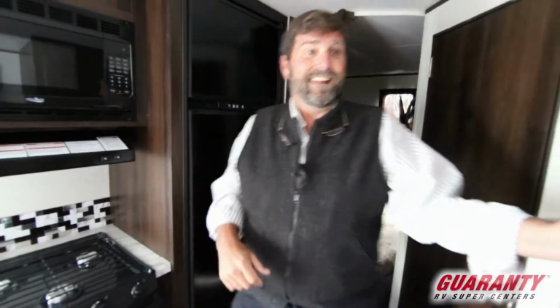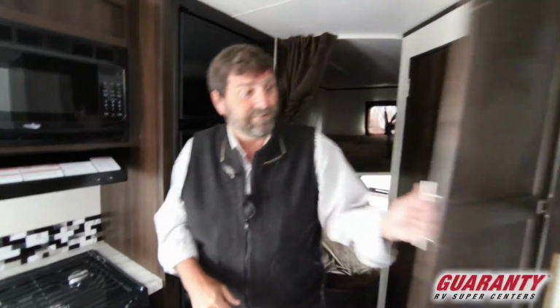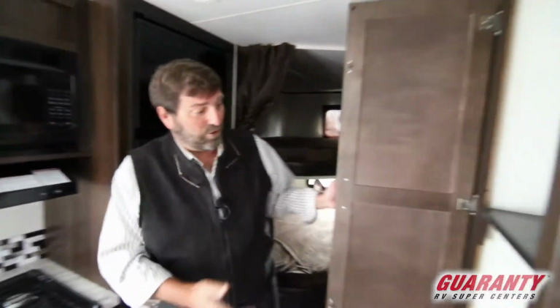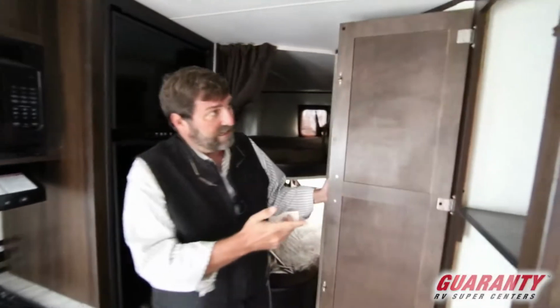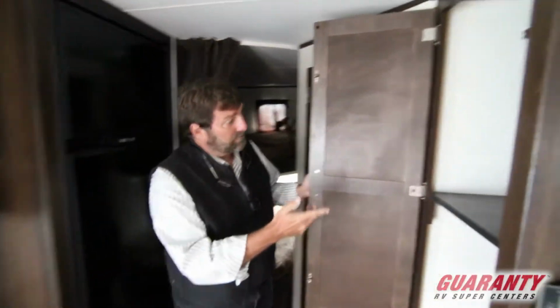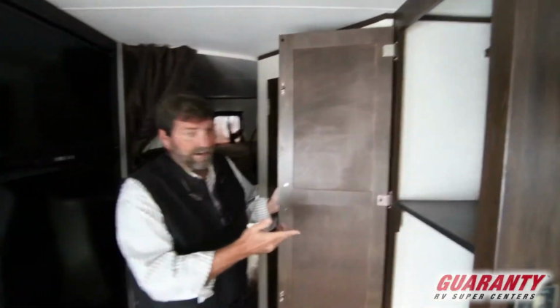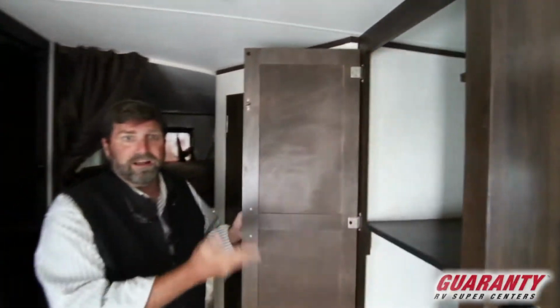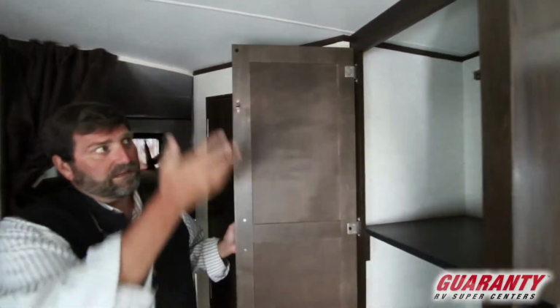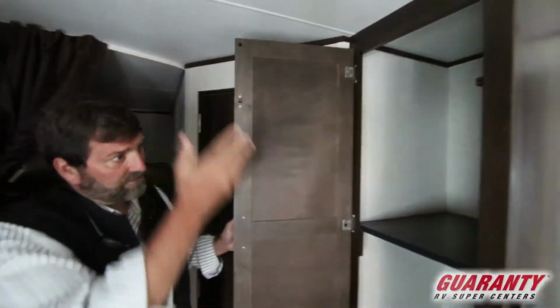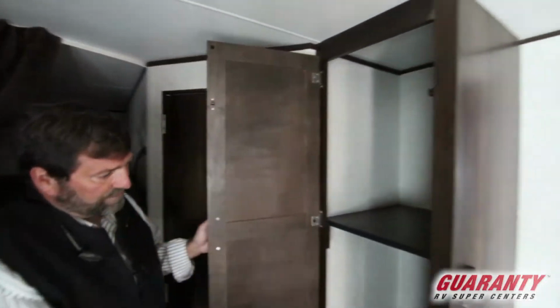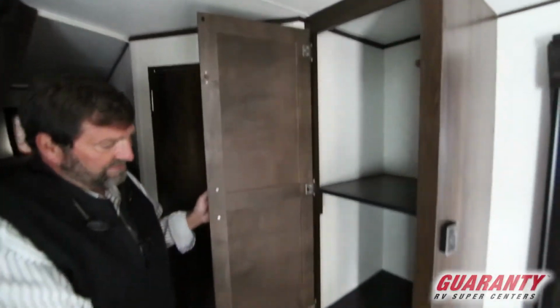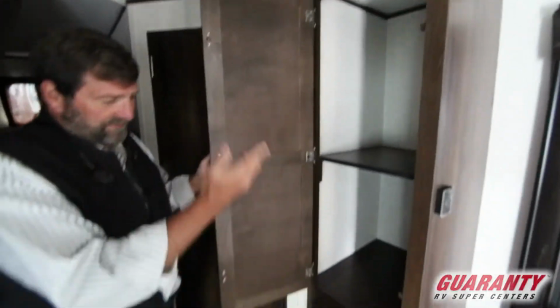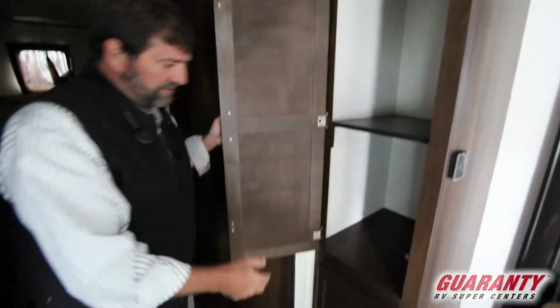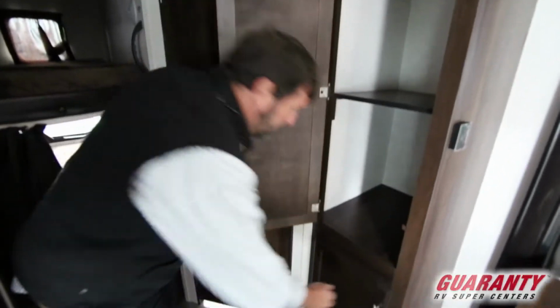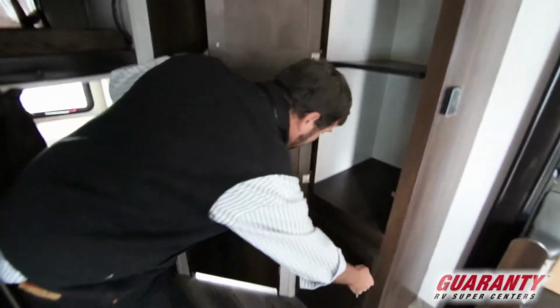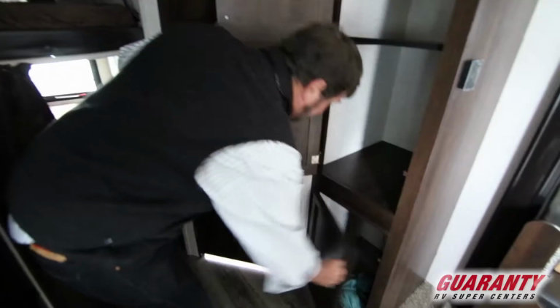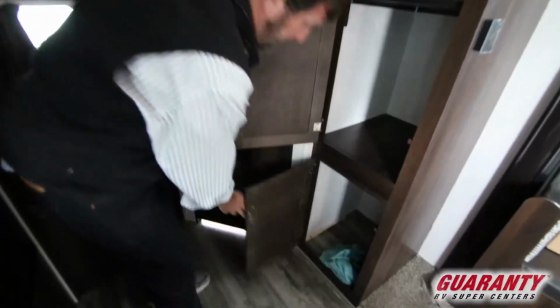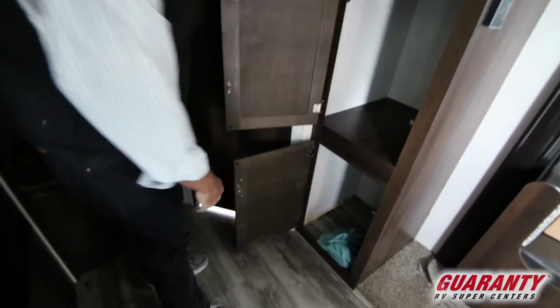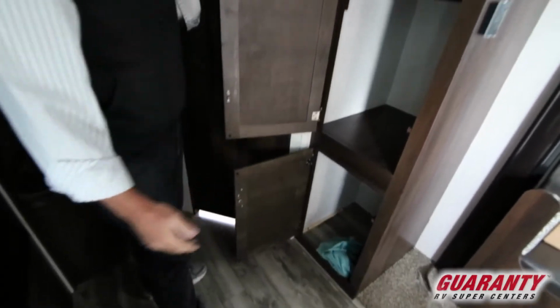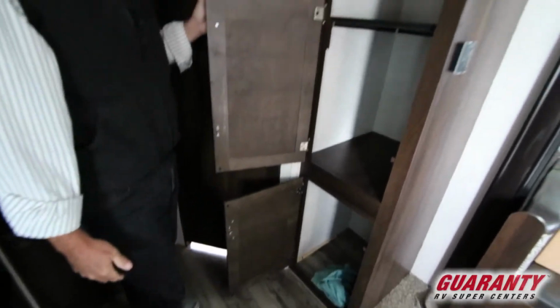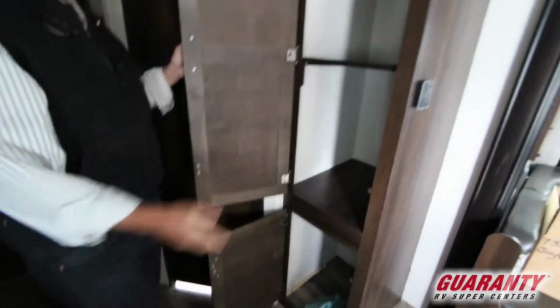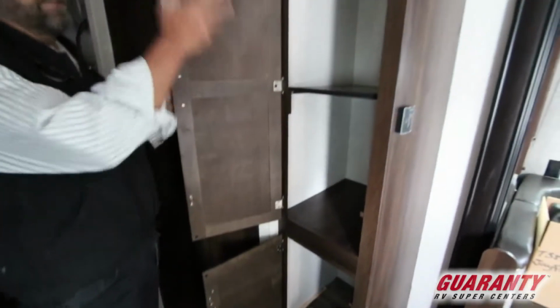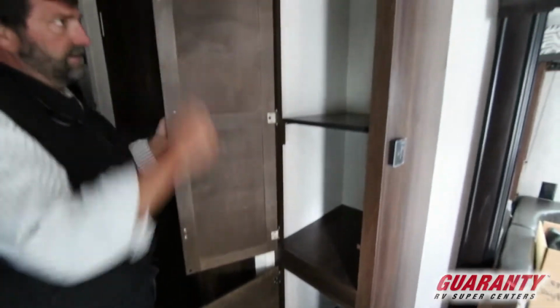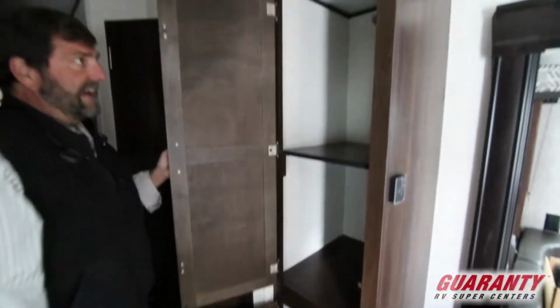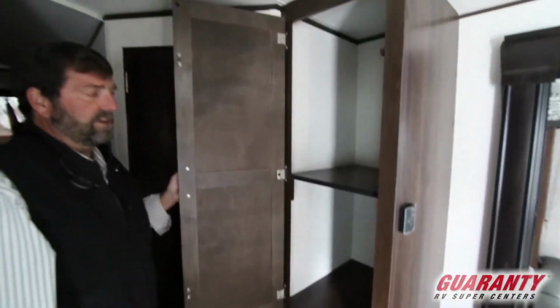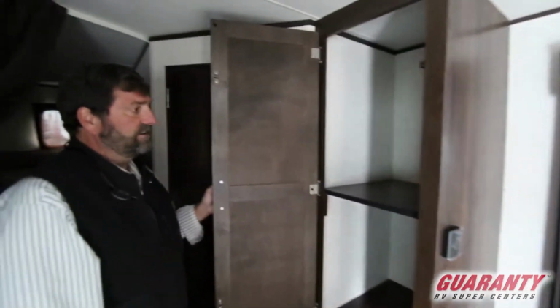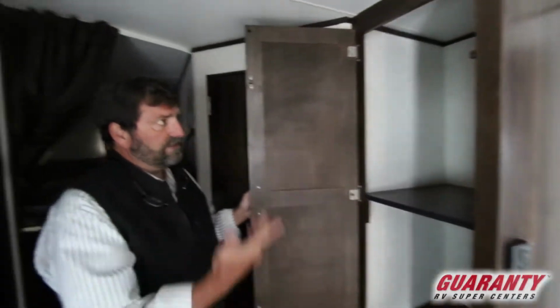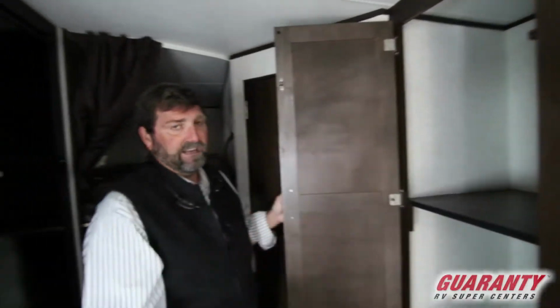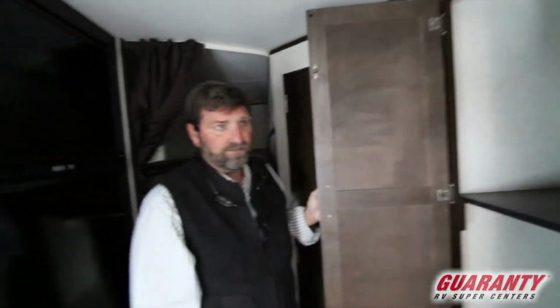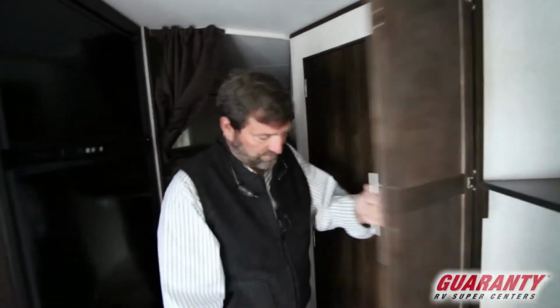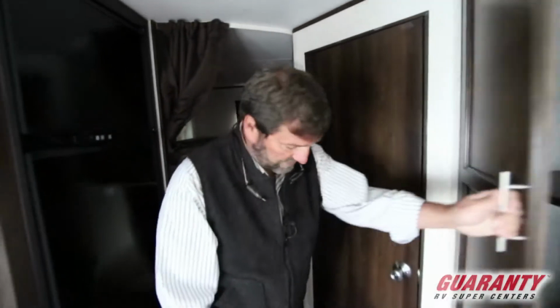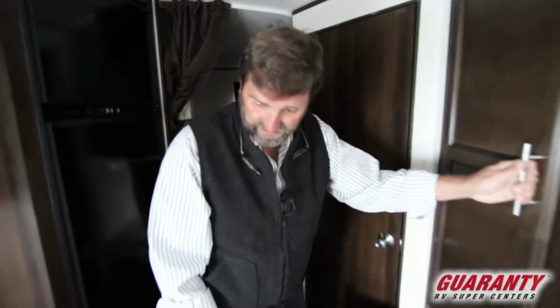Over here we've got a great big pantry space. This can be used a lot of different ways — you can certainly put food in it, you can add shelving, or you could add hanging storage. You do whatever you like.